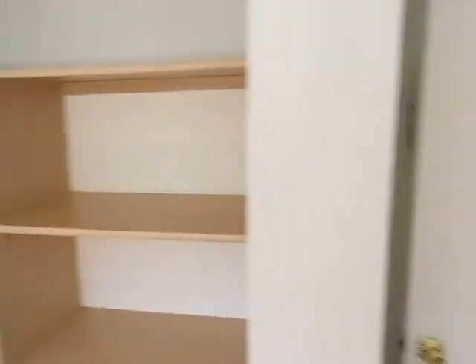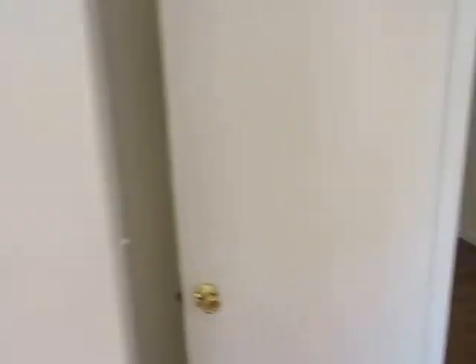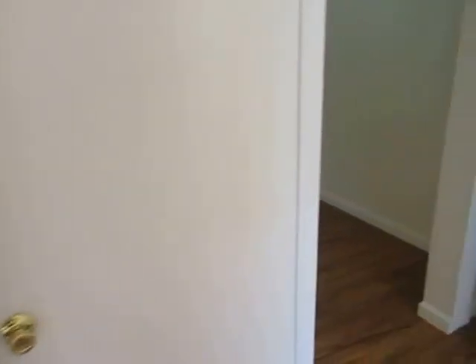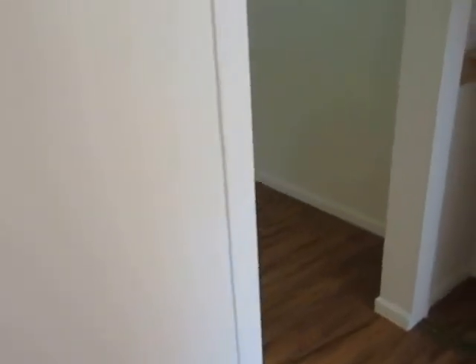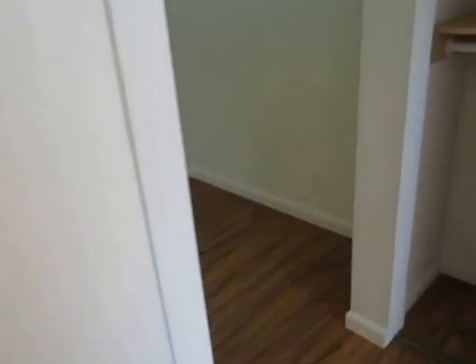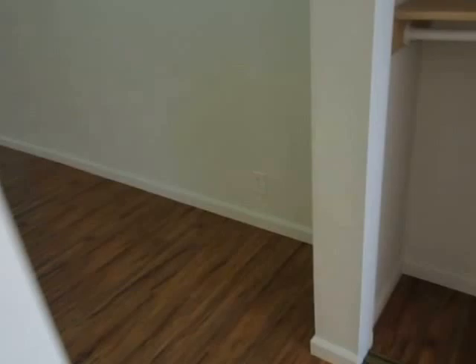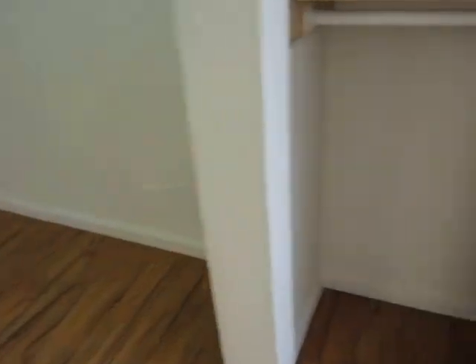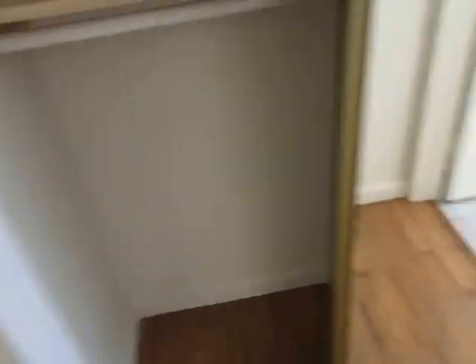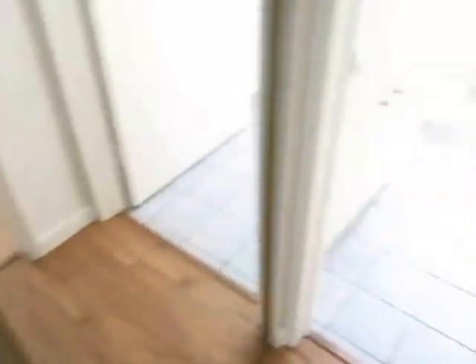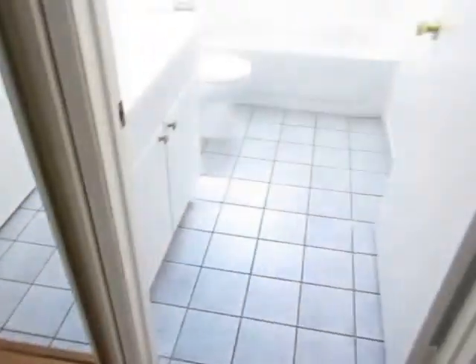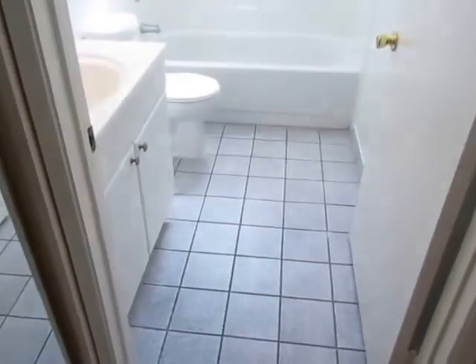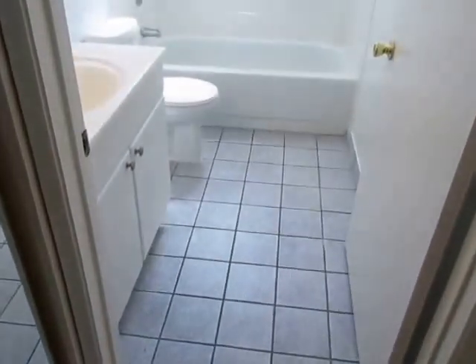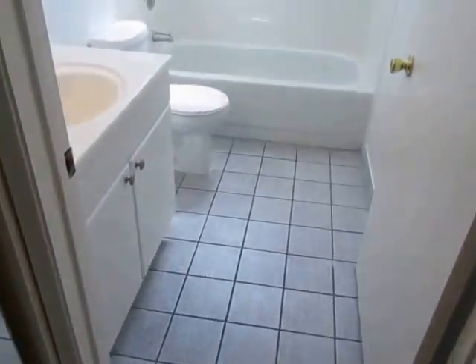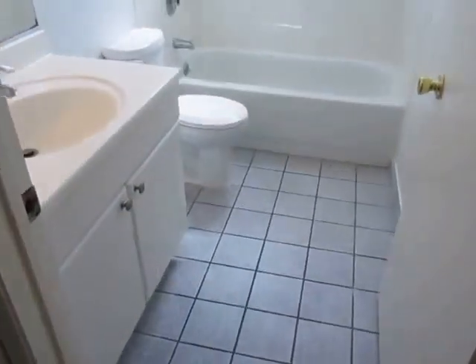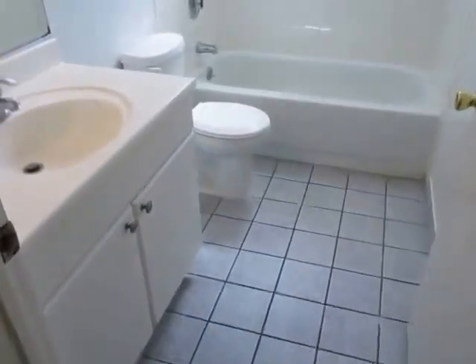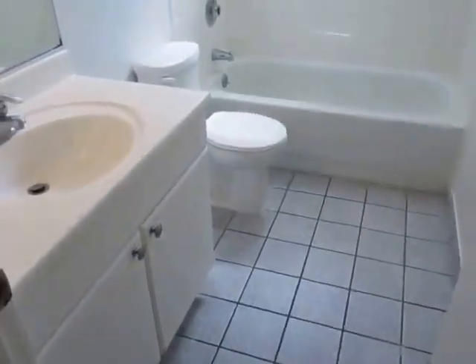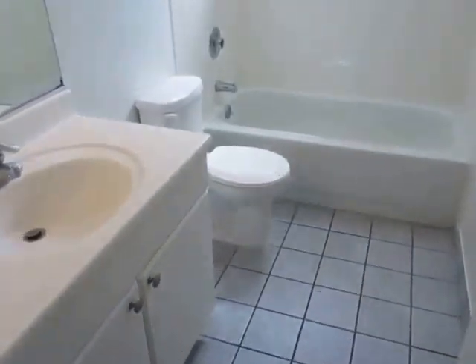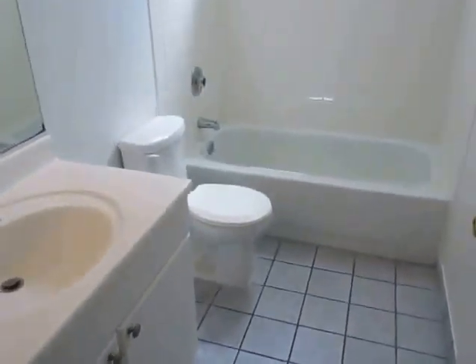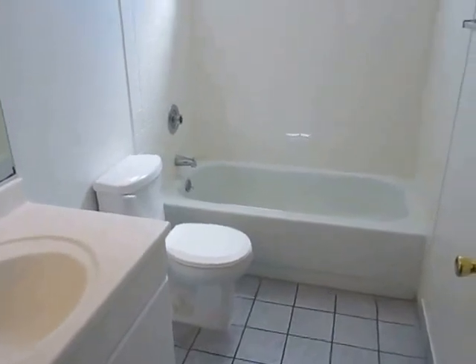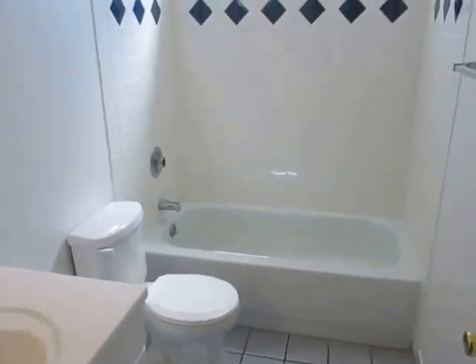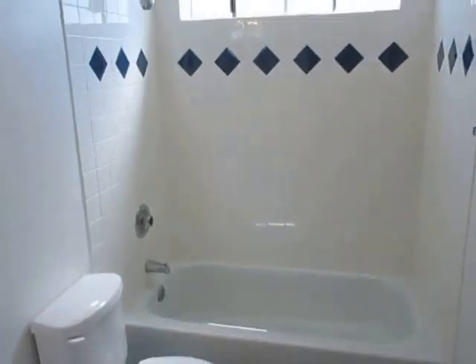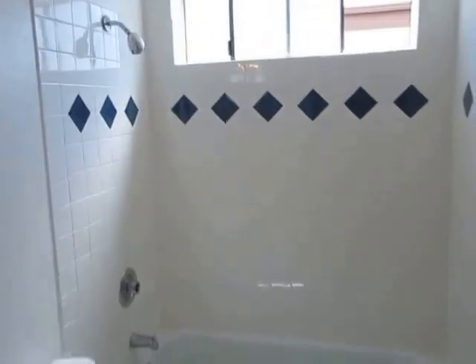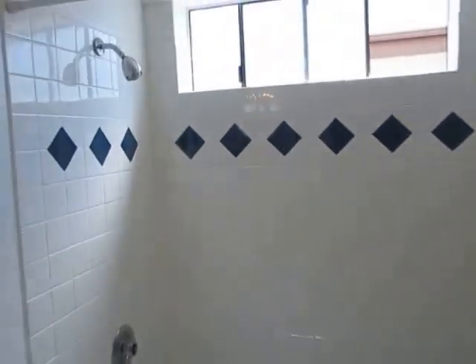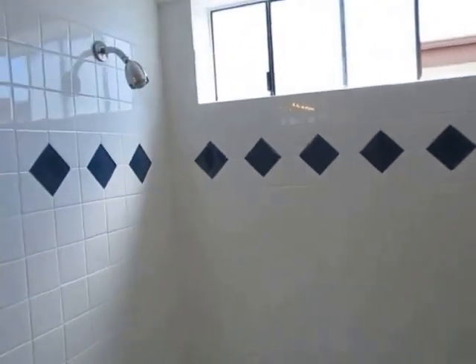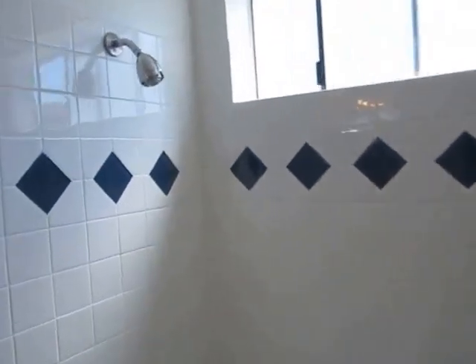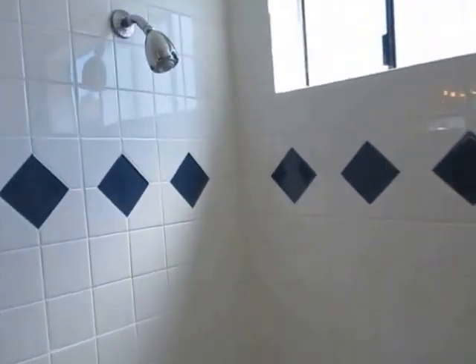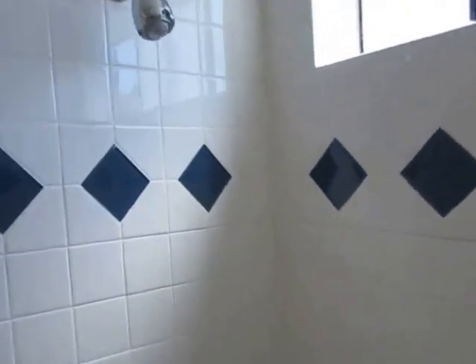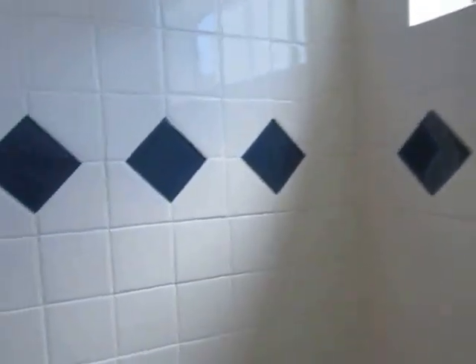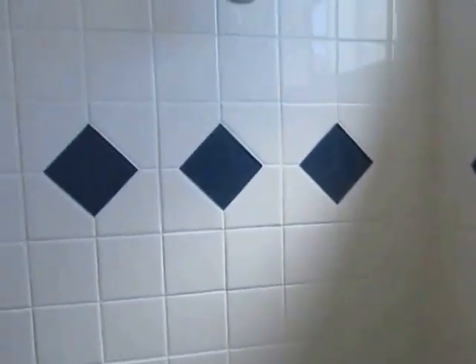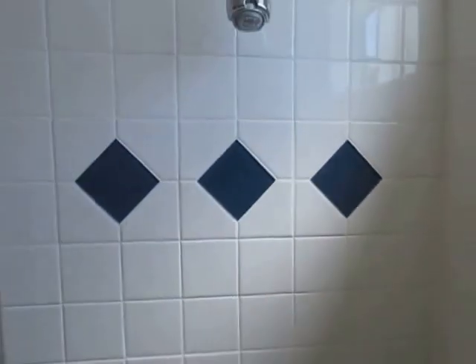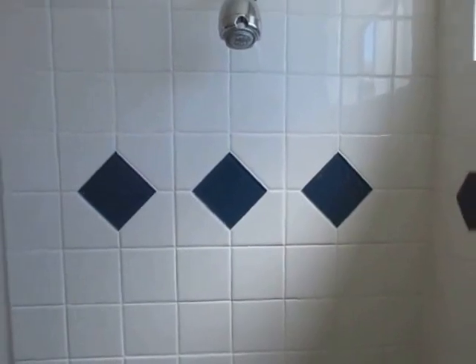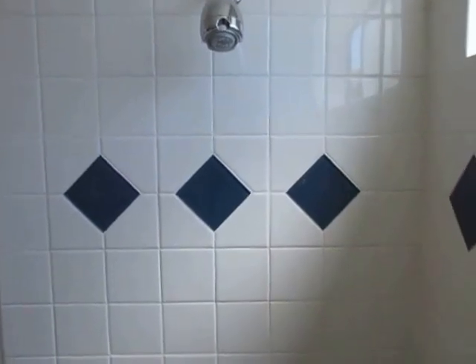And finally, we're going to get a look at the bathroom with the tile flooring, the tub, and shower with classic tile work in here.